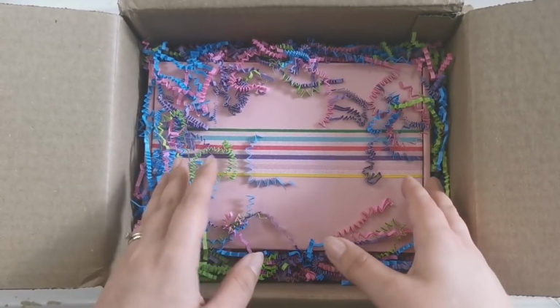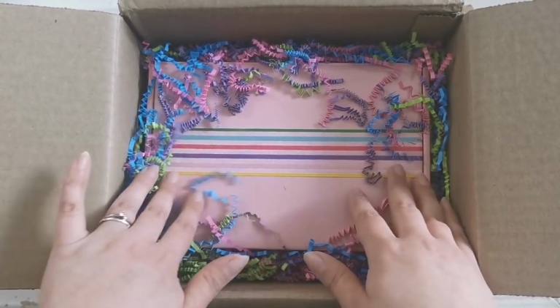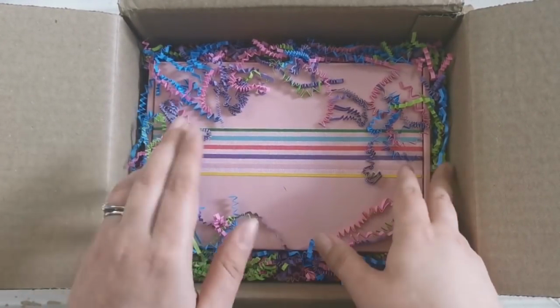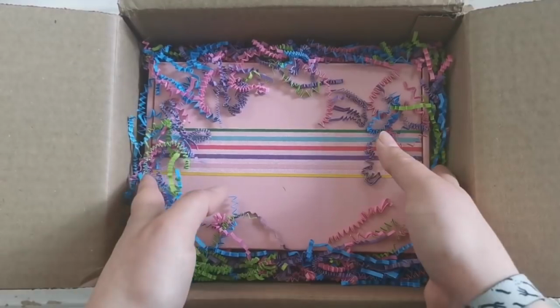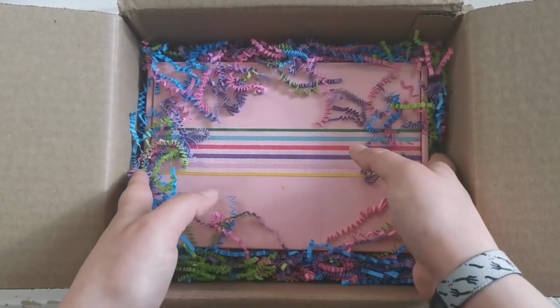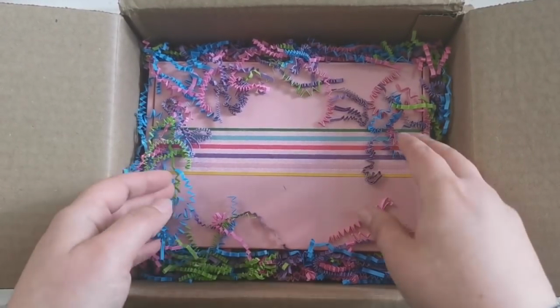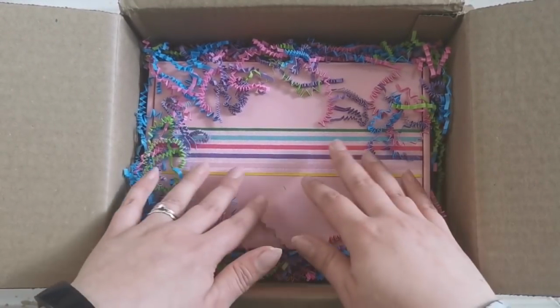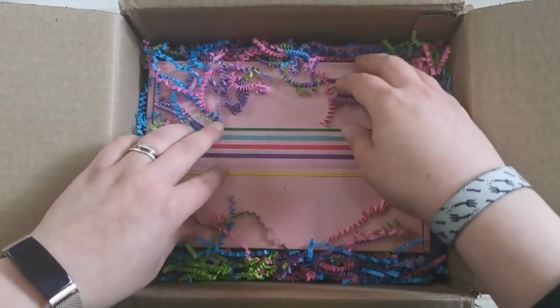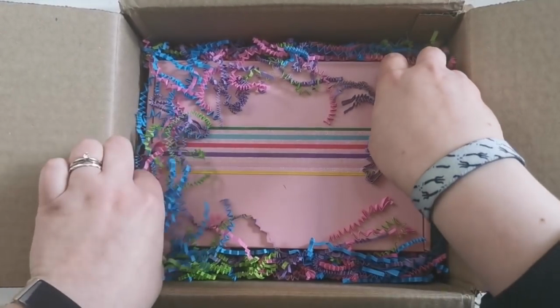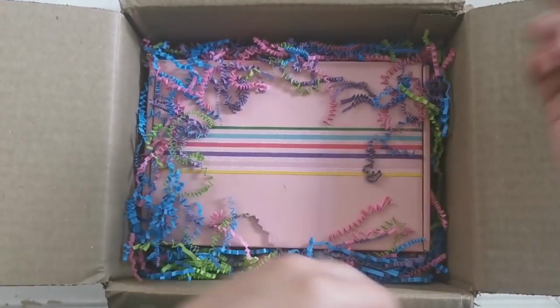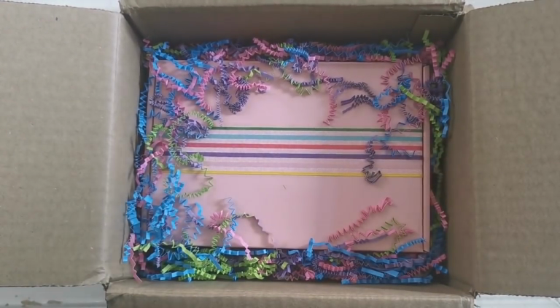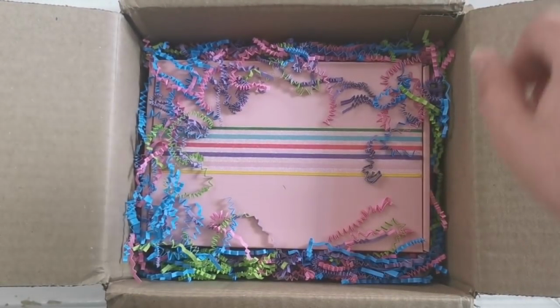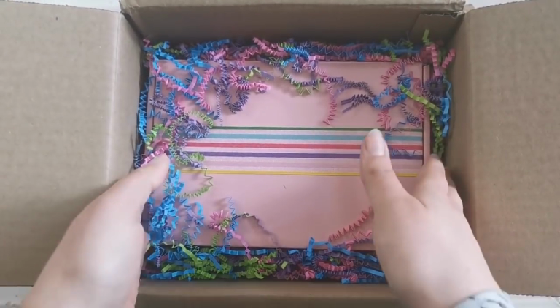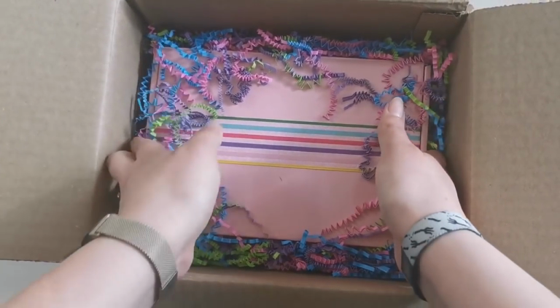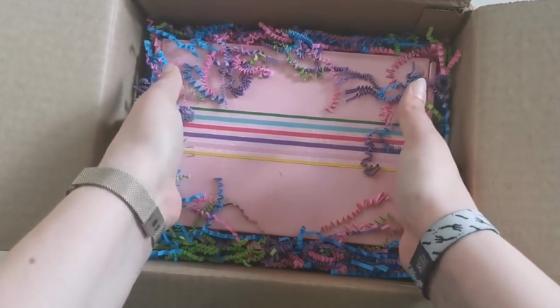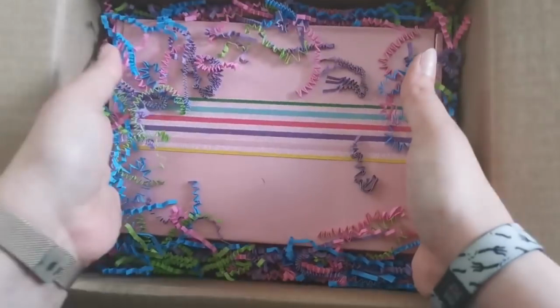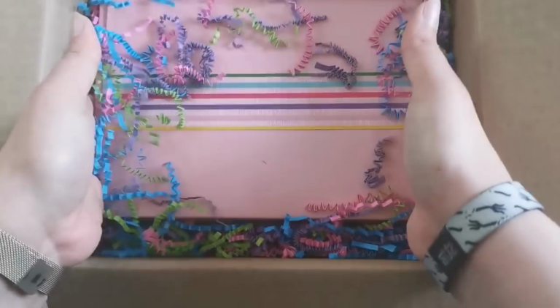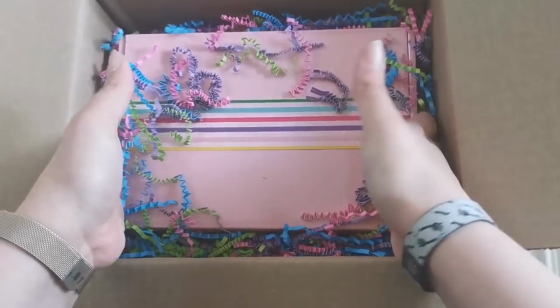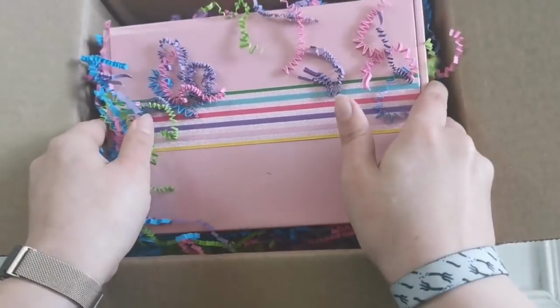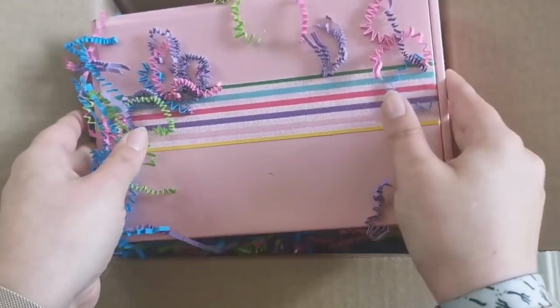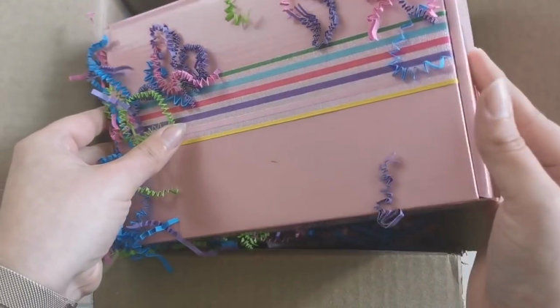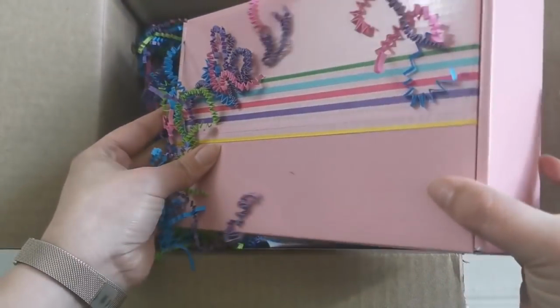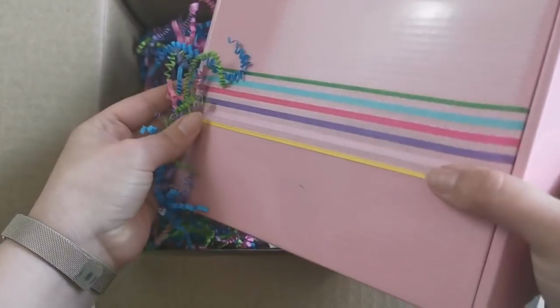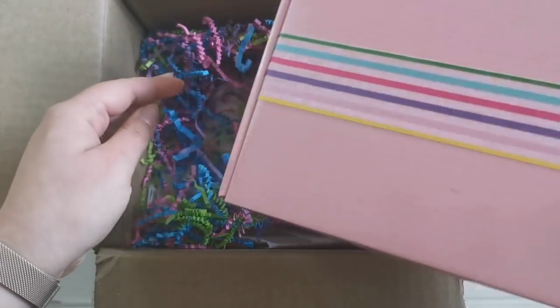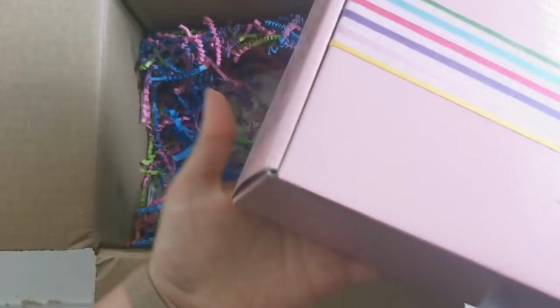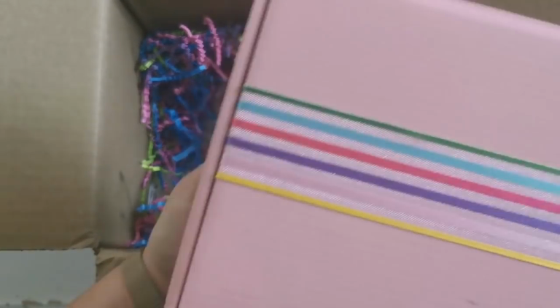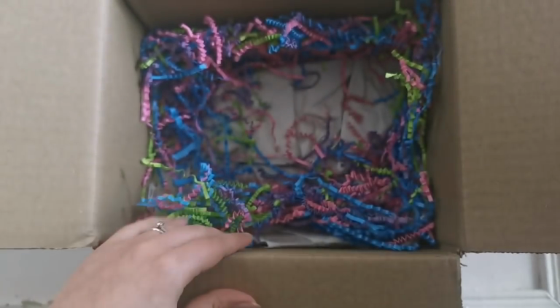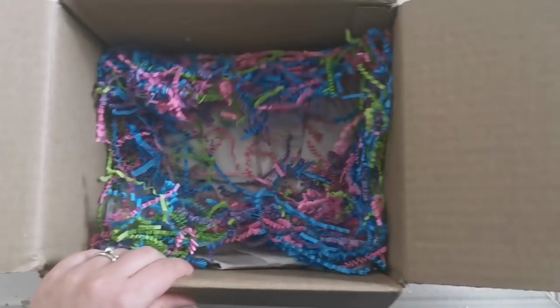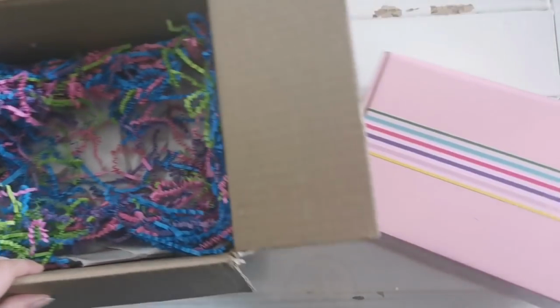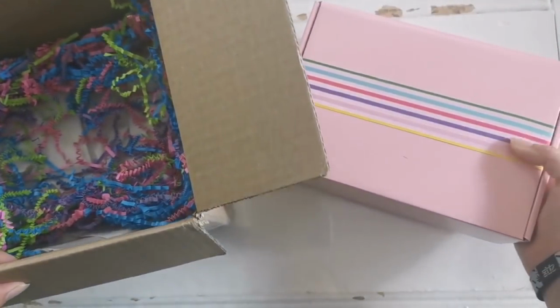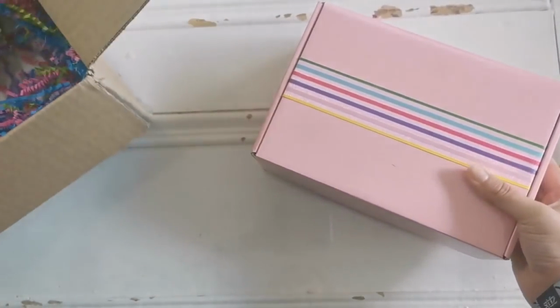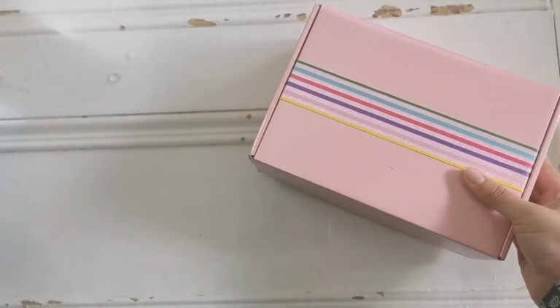Look at that ribbon. Oh my gosh. It's very deep. Let me get this out. Oh, how pretty. I love it. So that is the box inside the box. Beautiful.